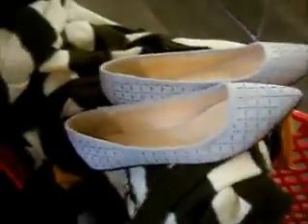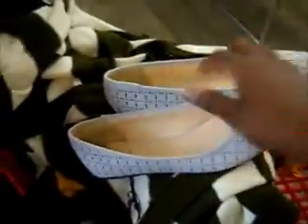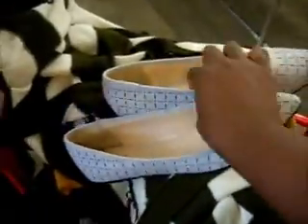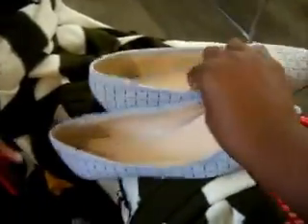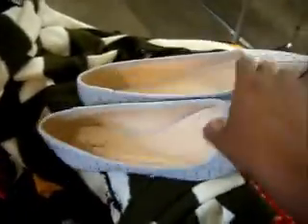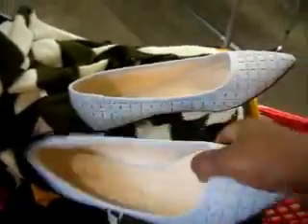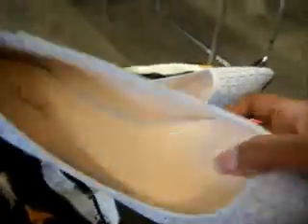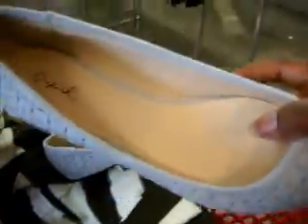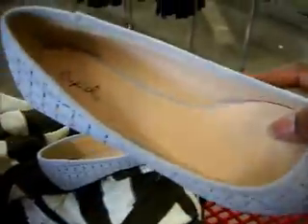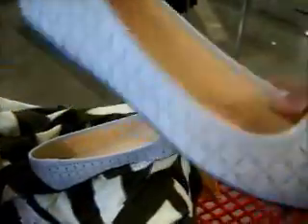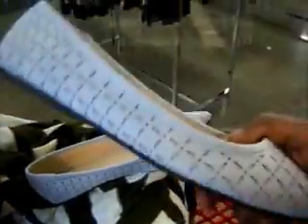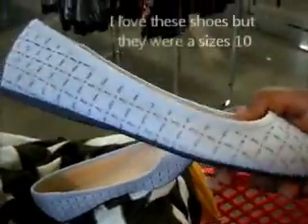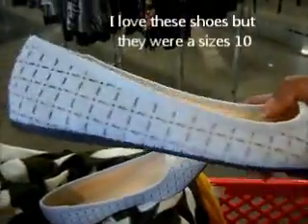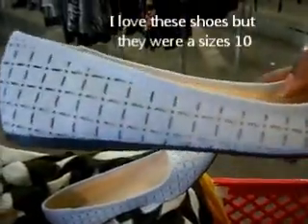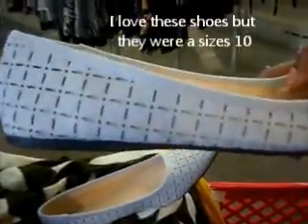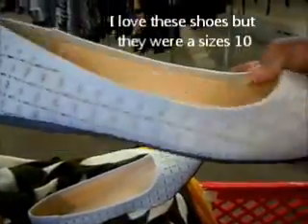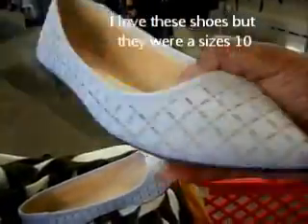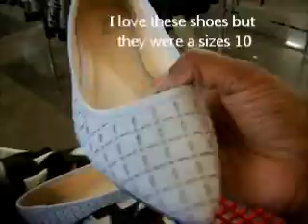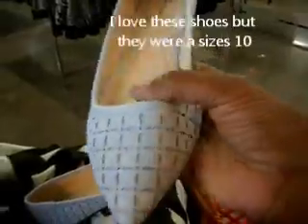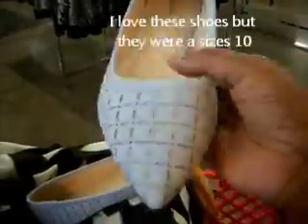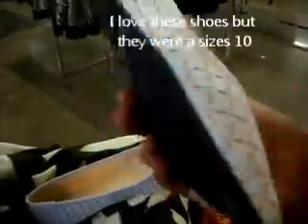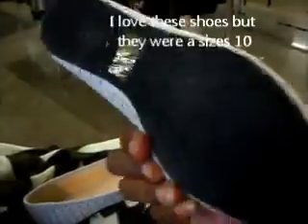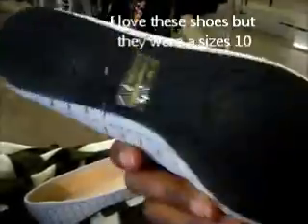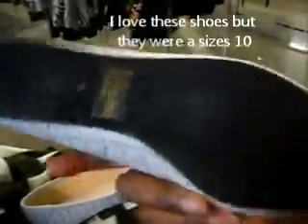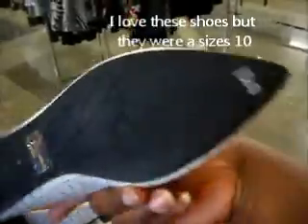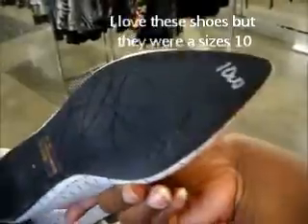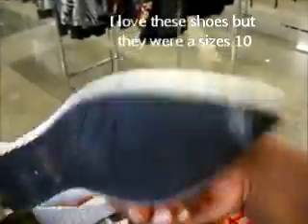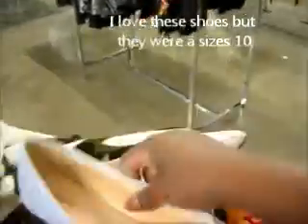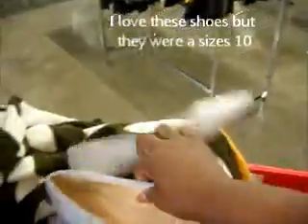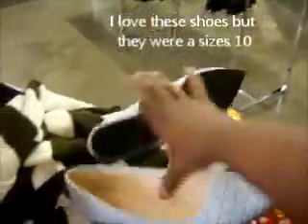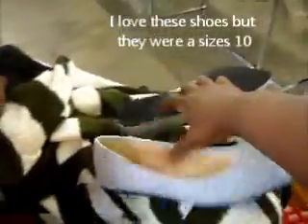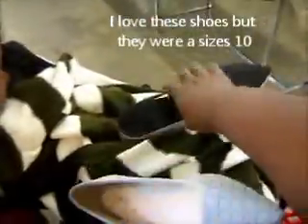These are cute. It's $10.99, brand new actually.